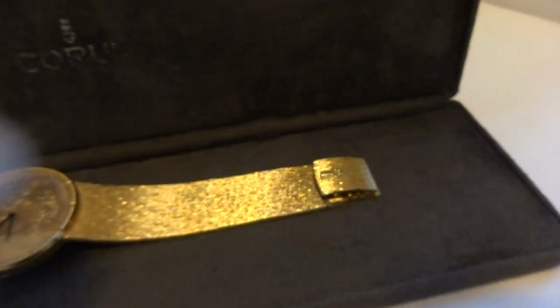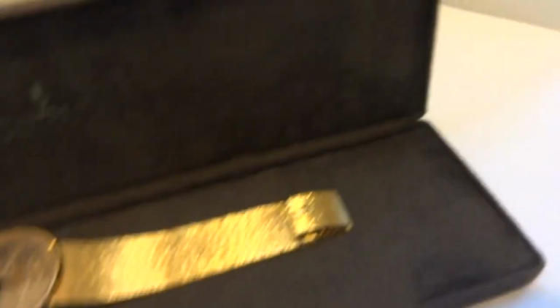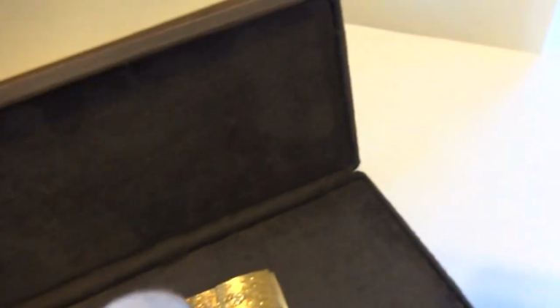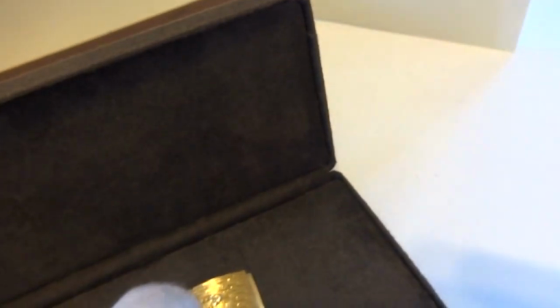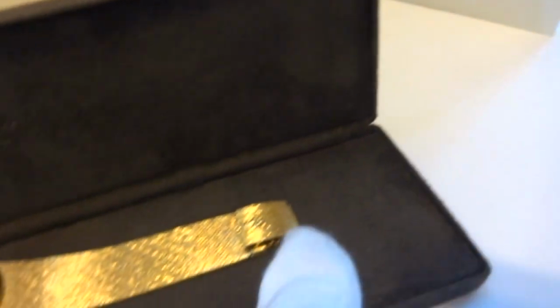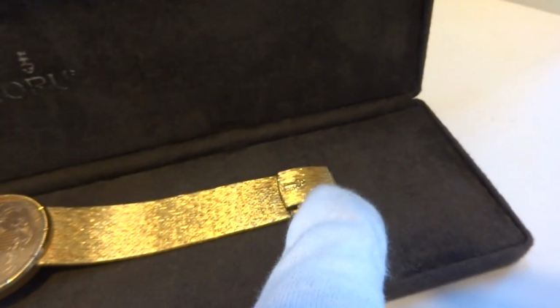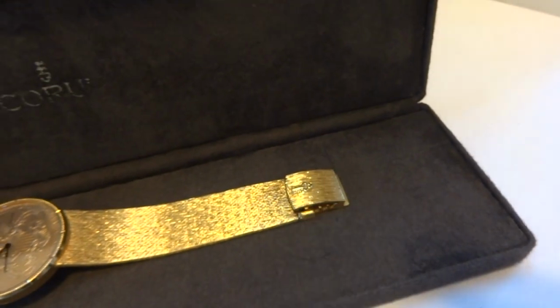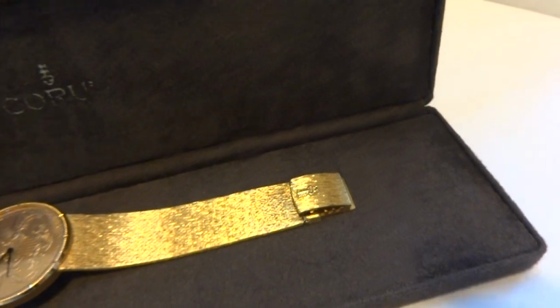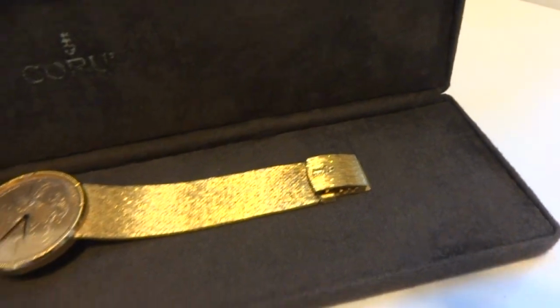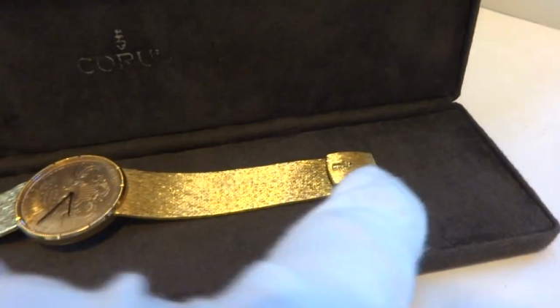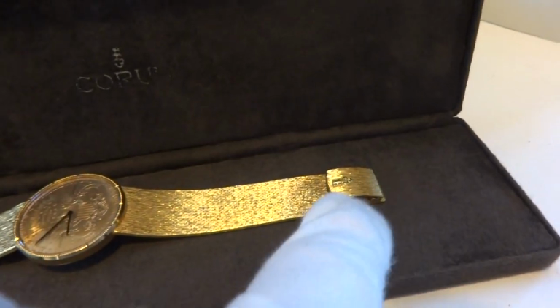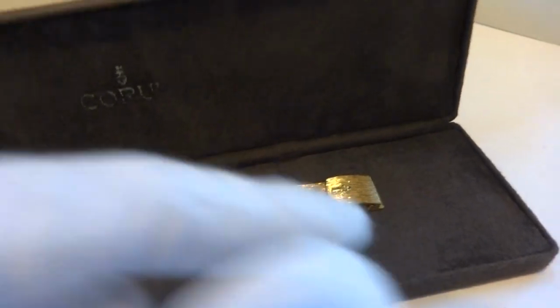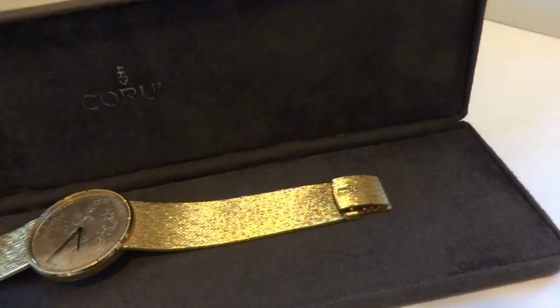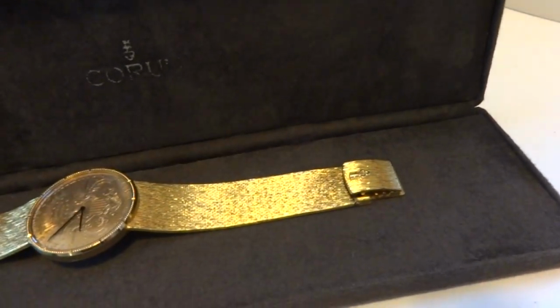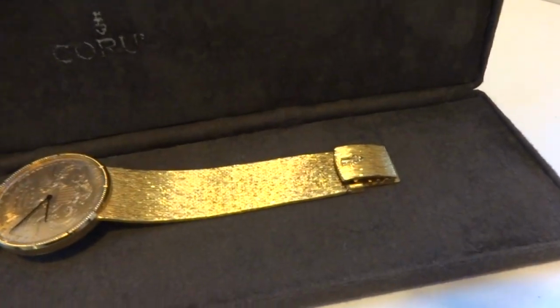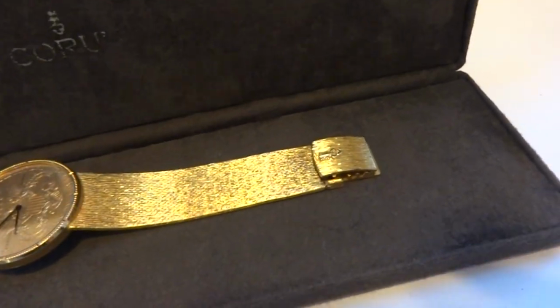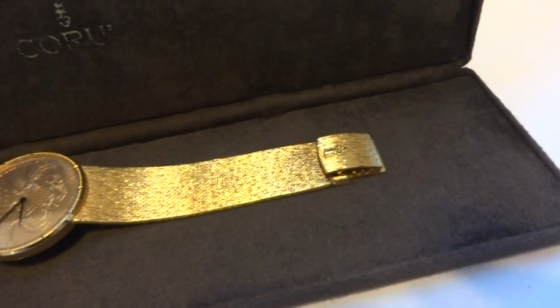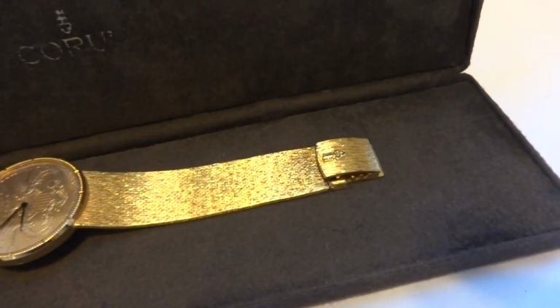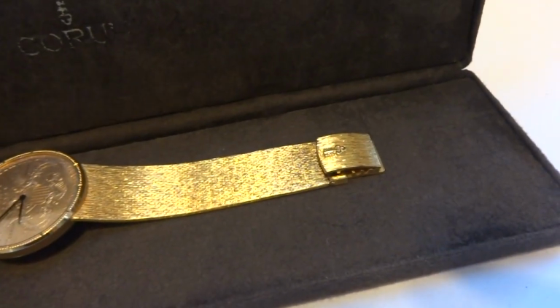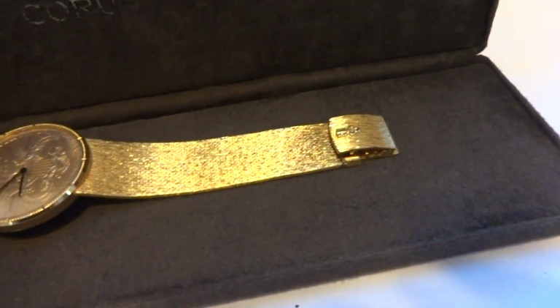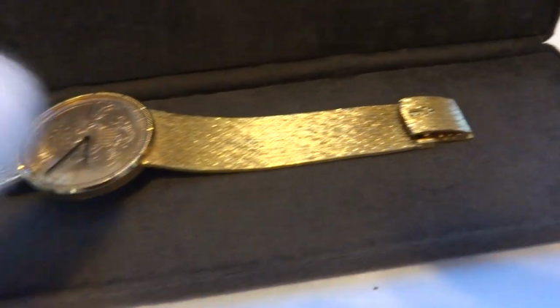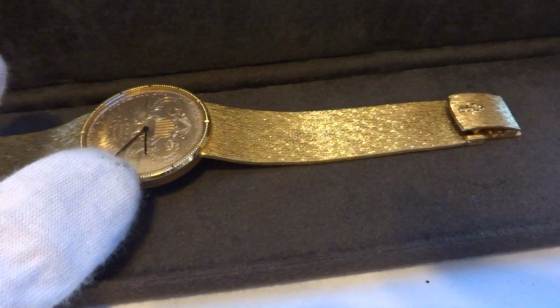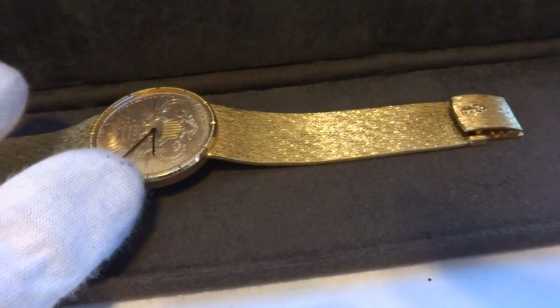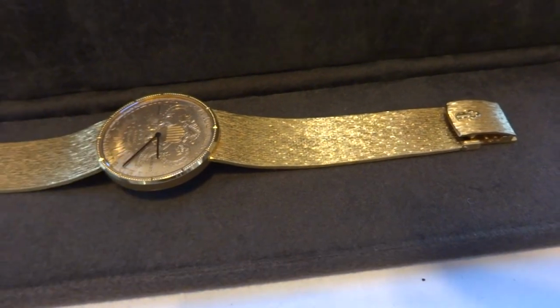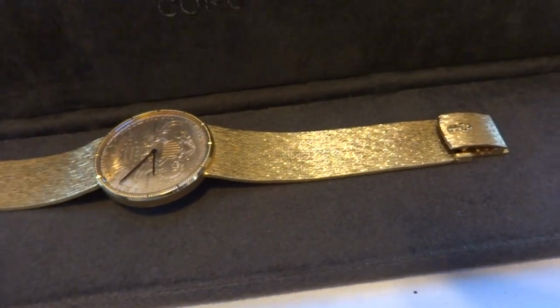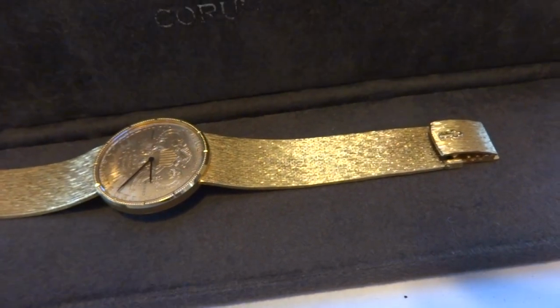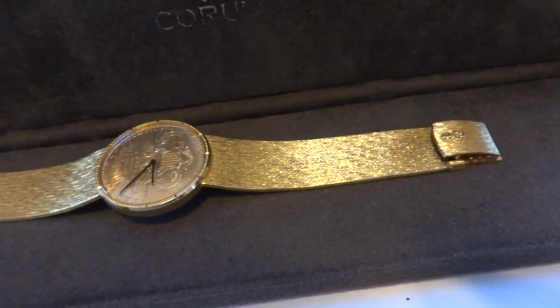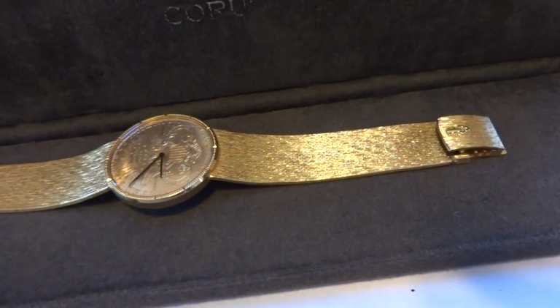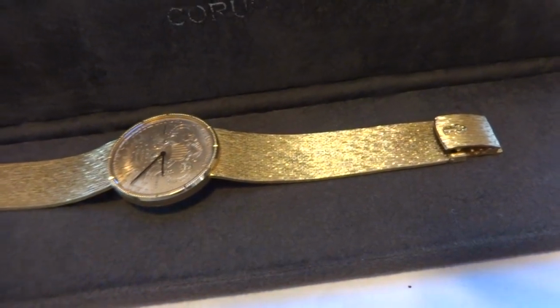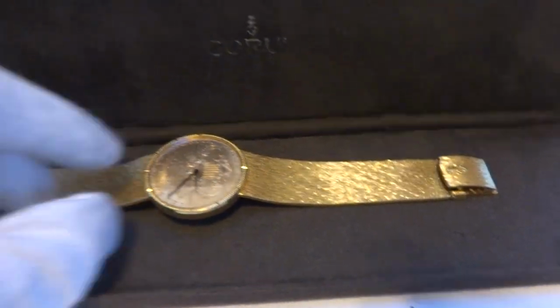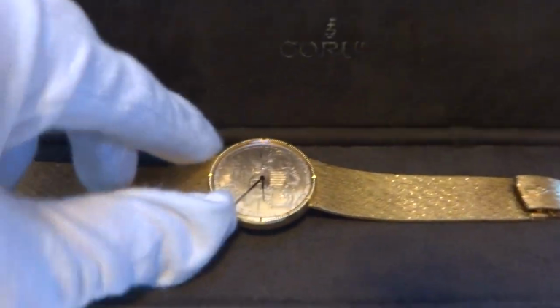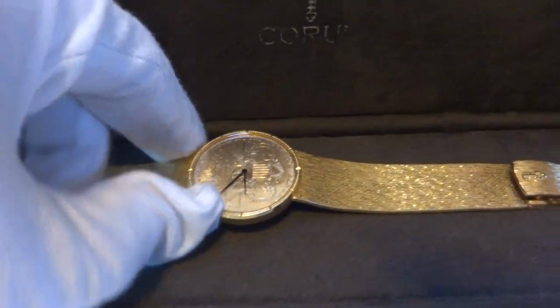Both the bracelet and the miniature deployment clasp, as well as the case of the watch, are all appropriately marked for gold.